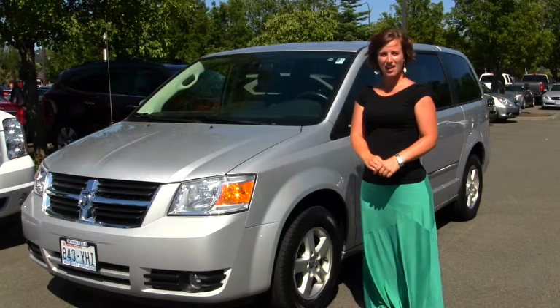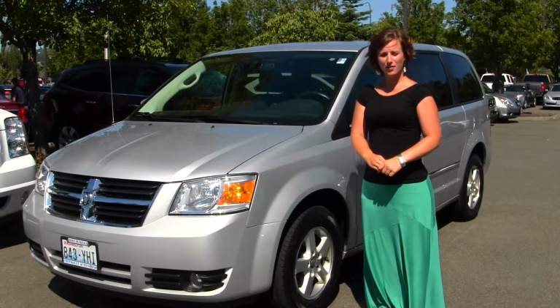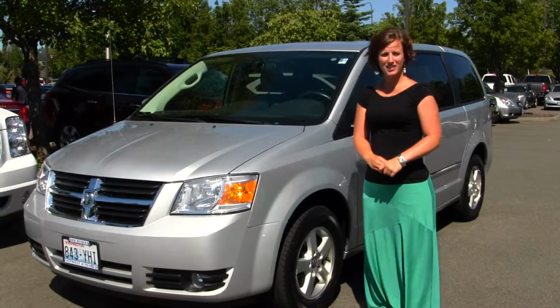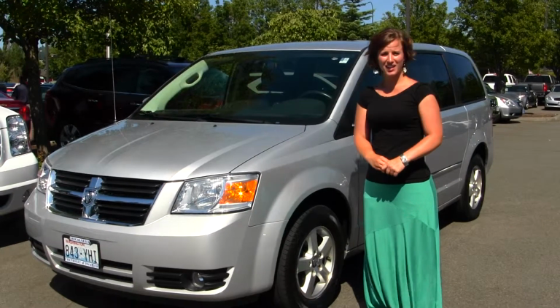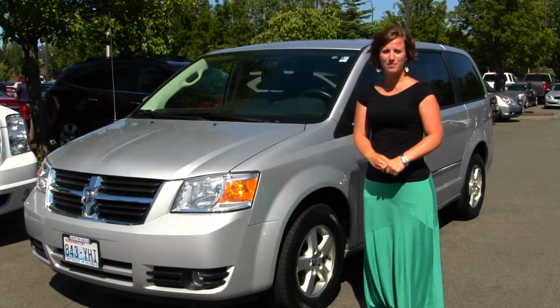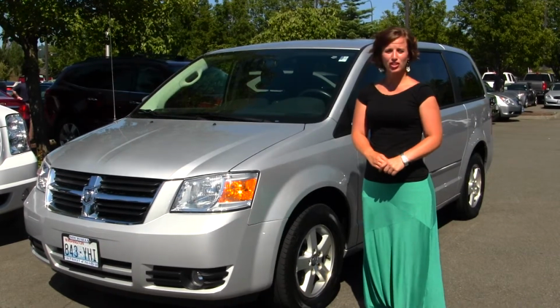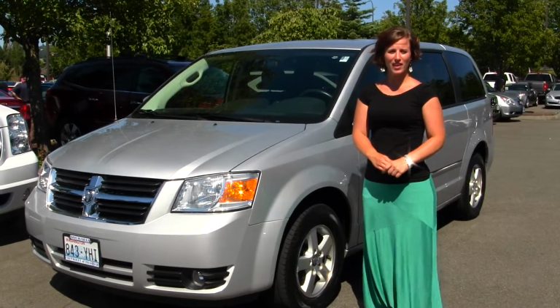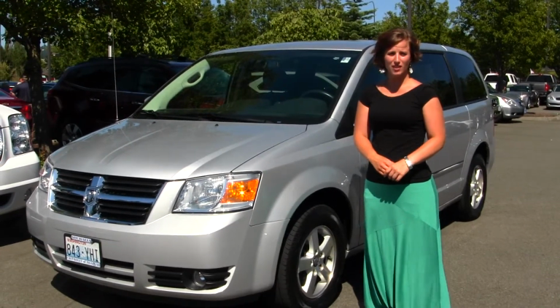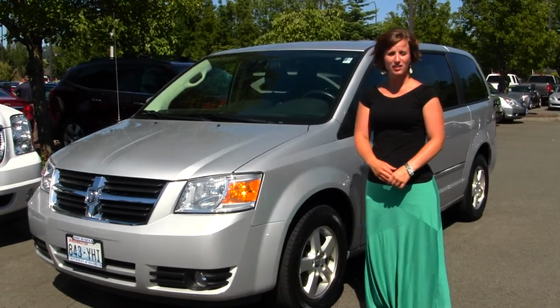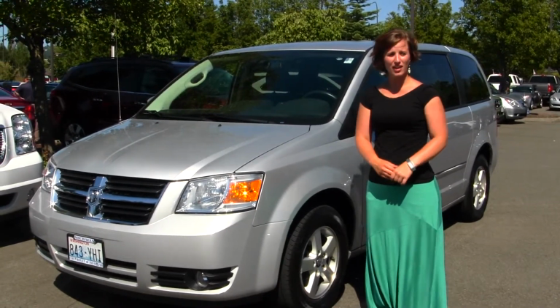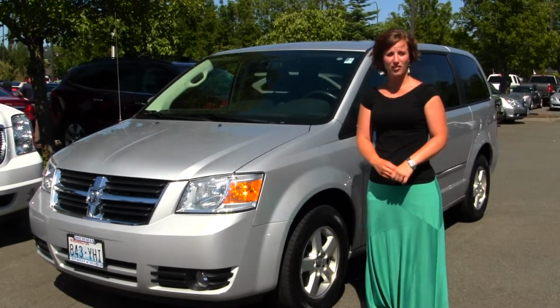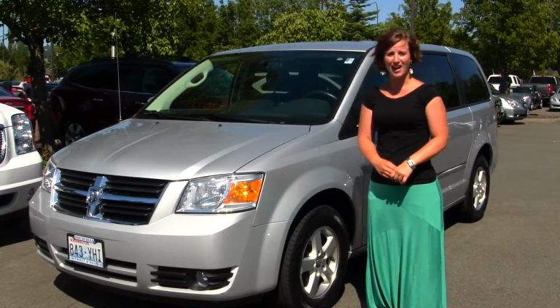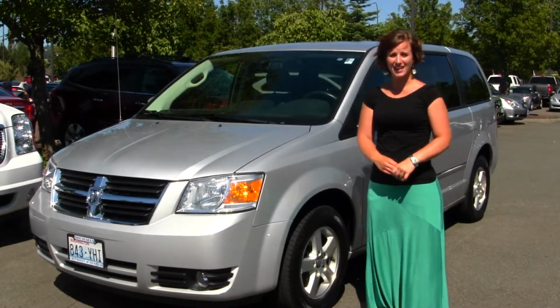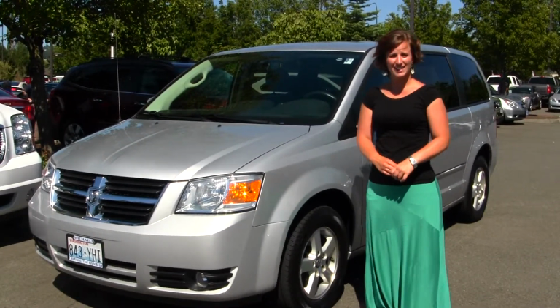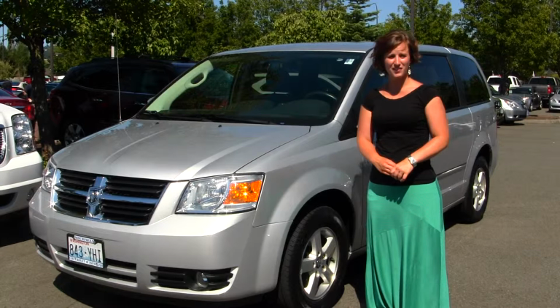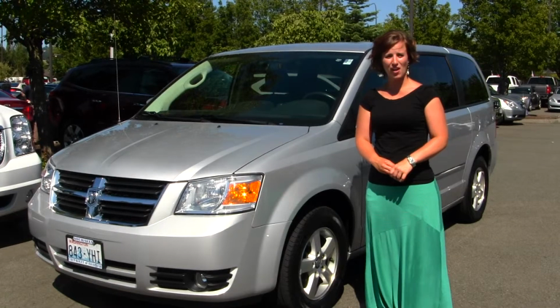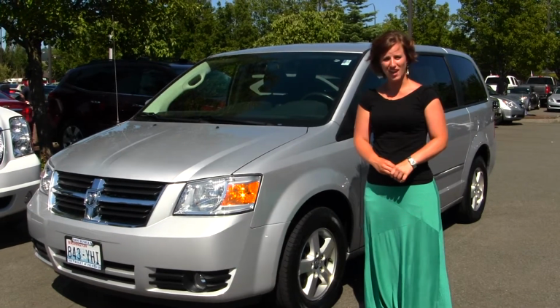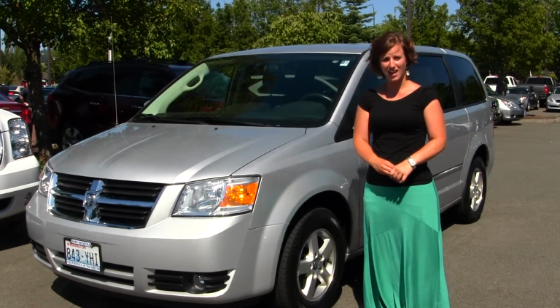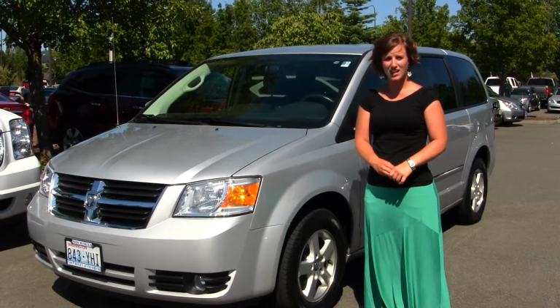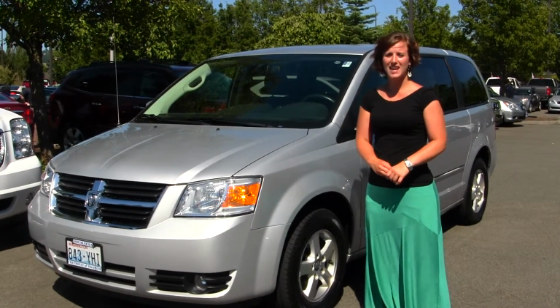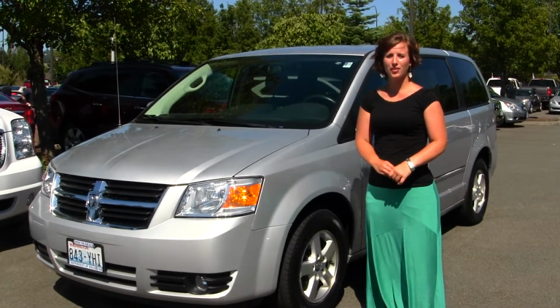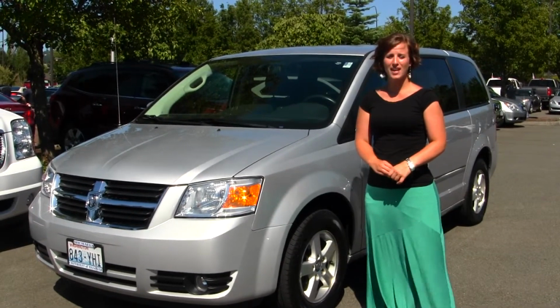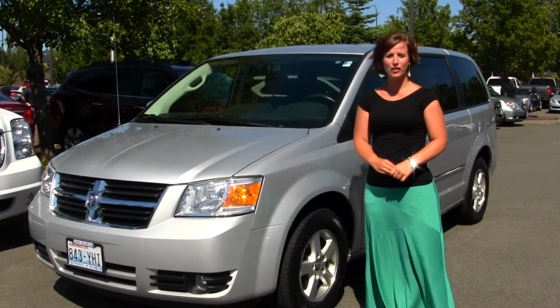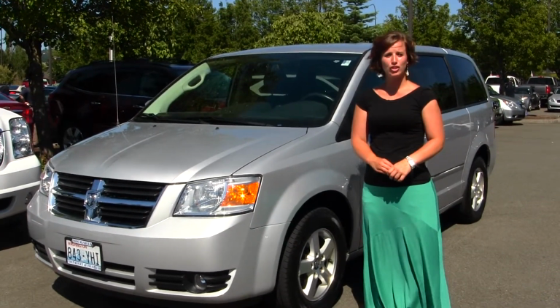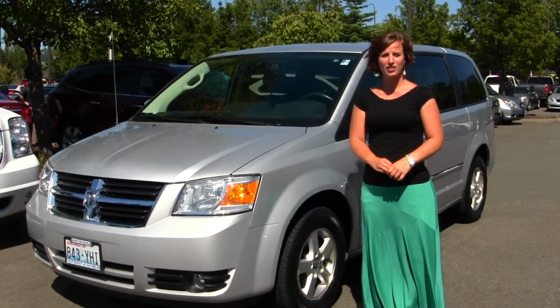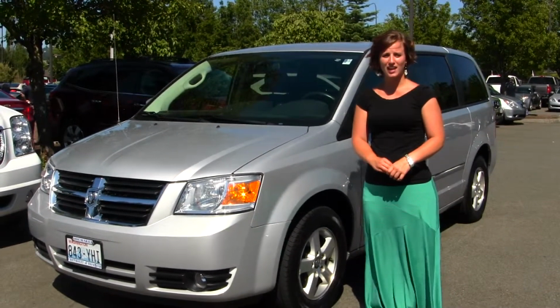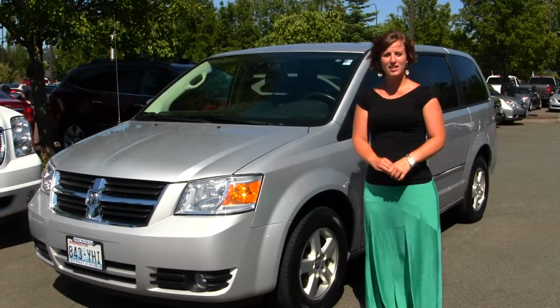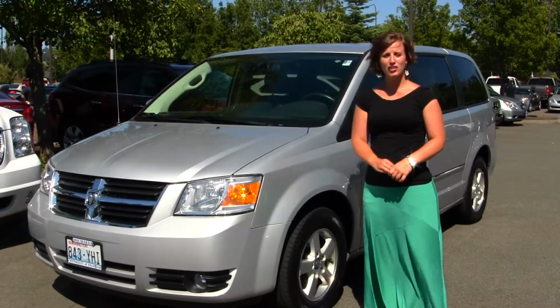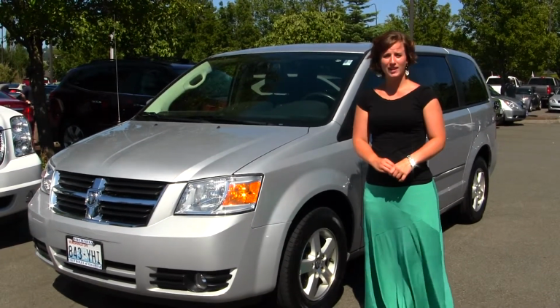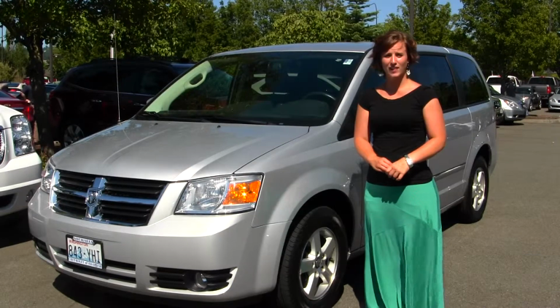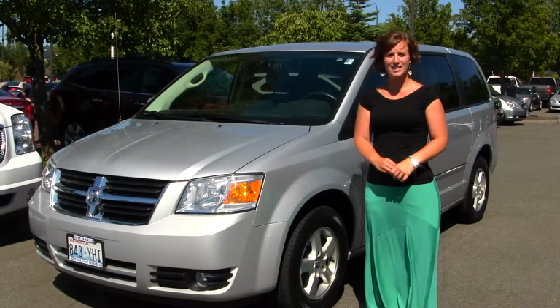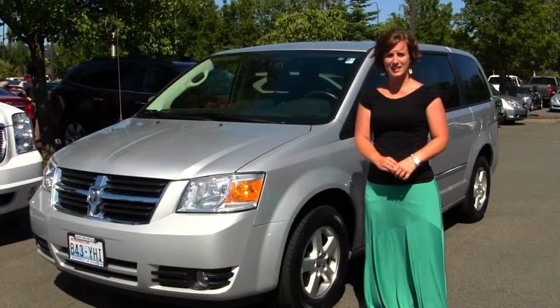Hello, Clarissa here at Michael's Chevrolet of Issaquah, located off of I-90, exit 15 on your south side. Today we're looking at a silver 2008 Dodge Grand Caravan SXT.